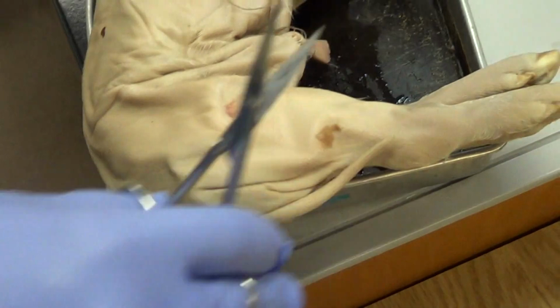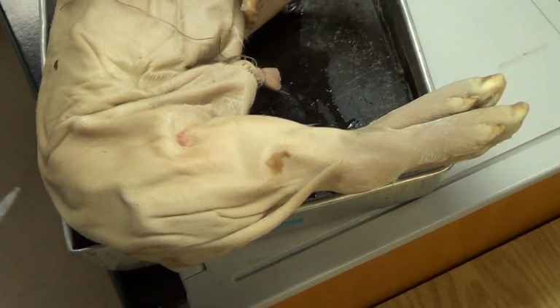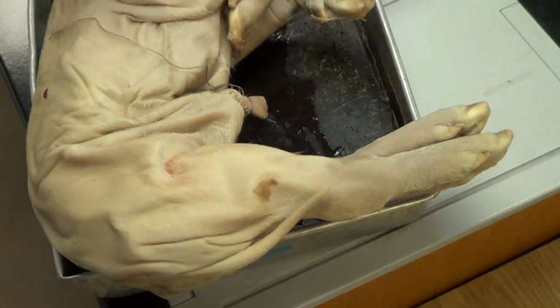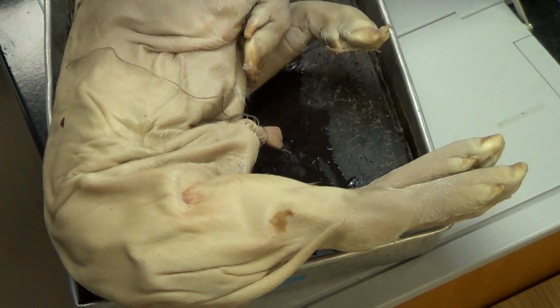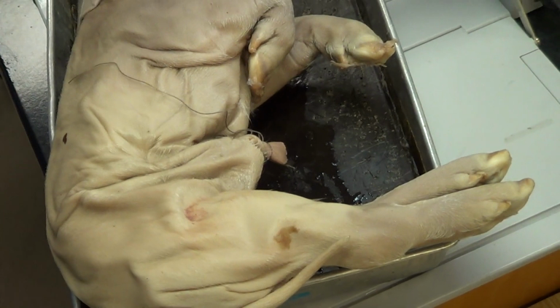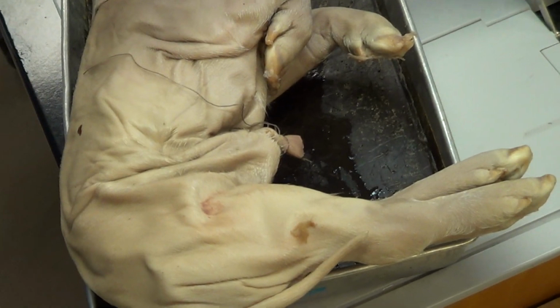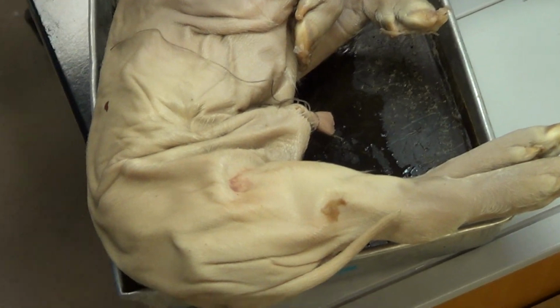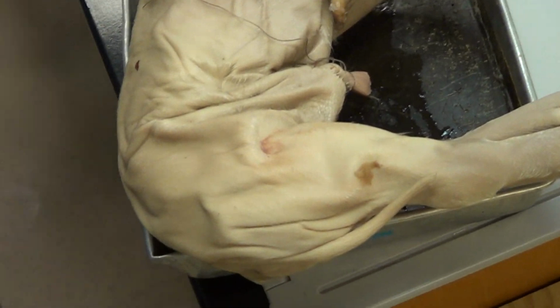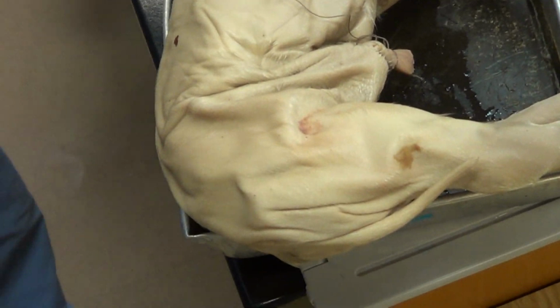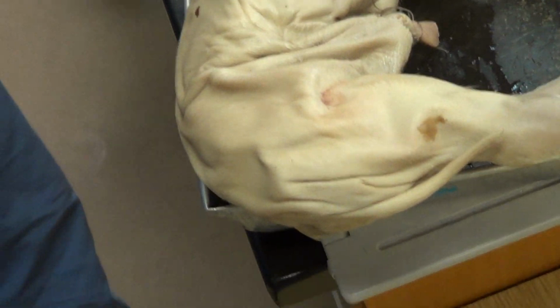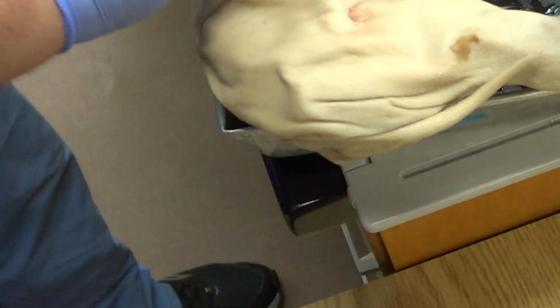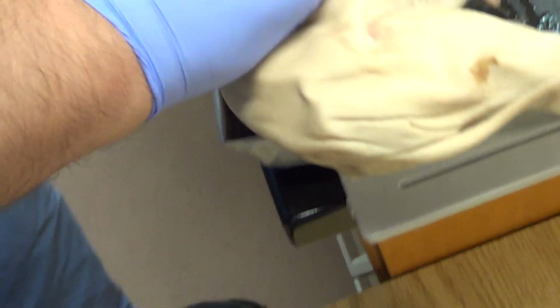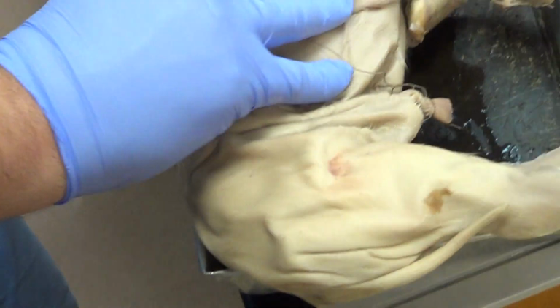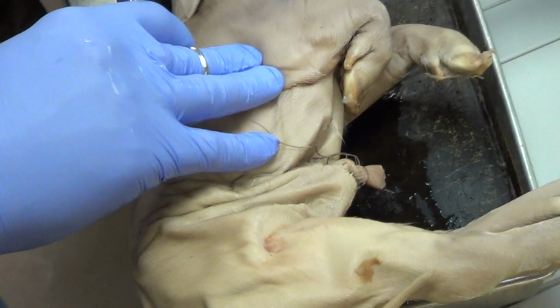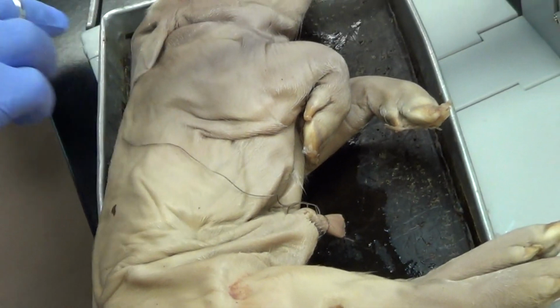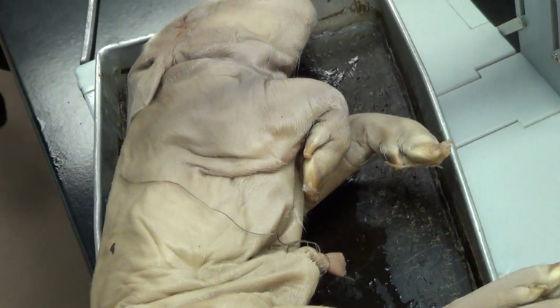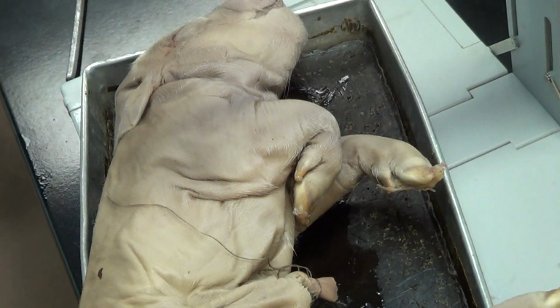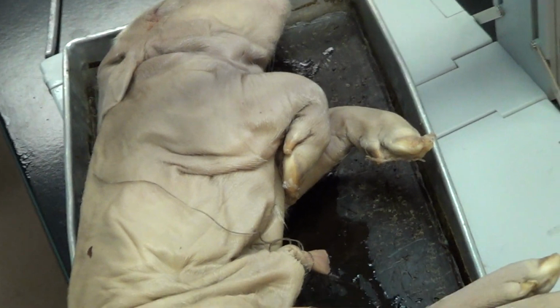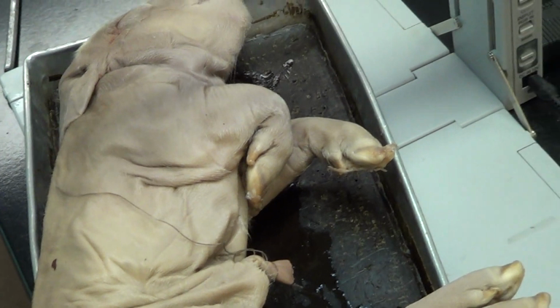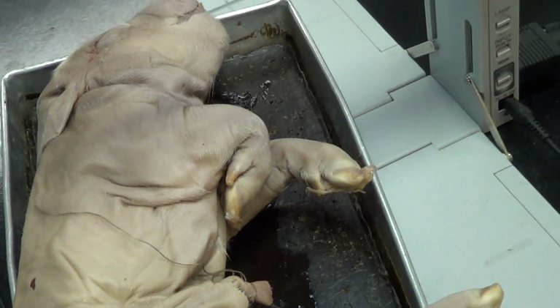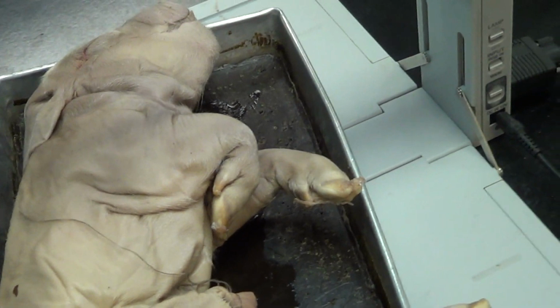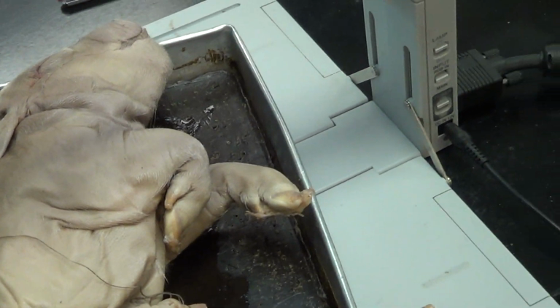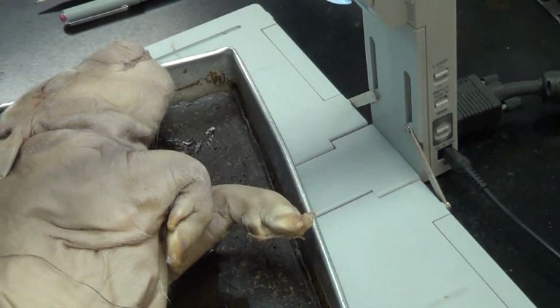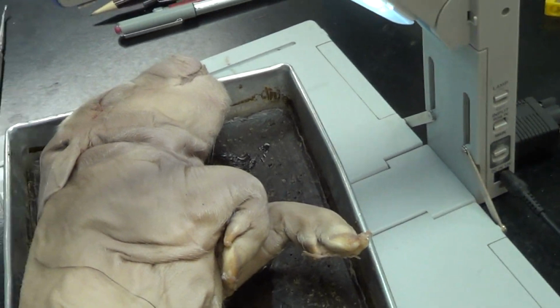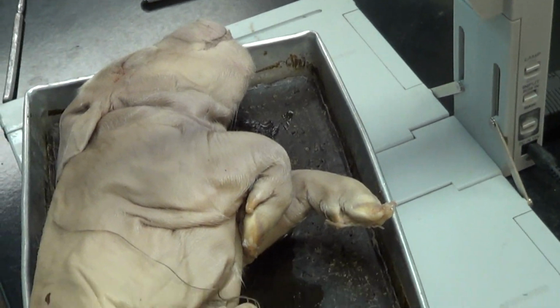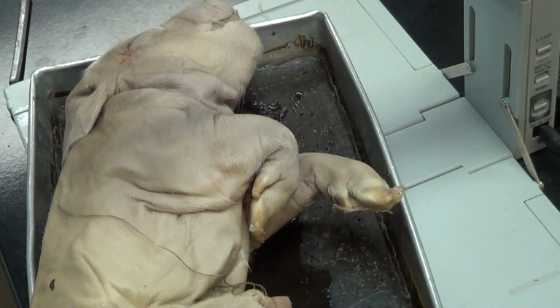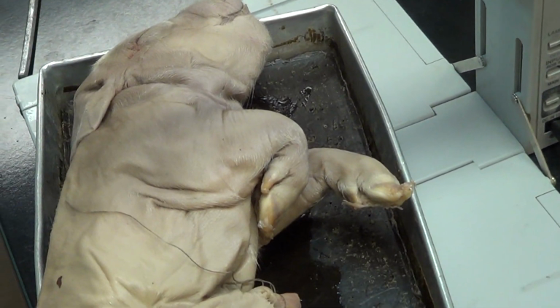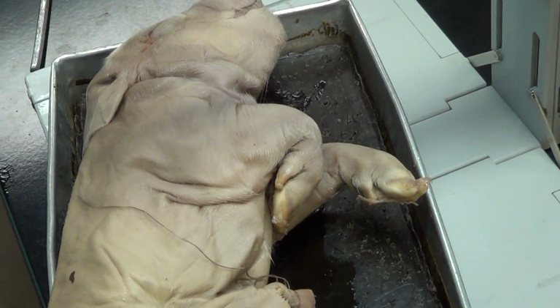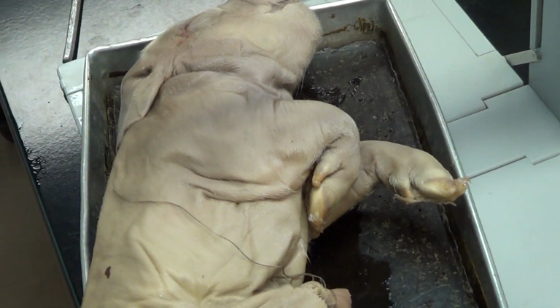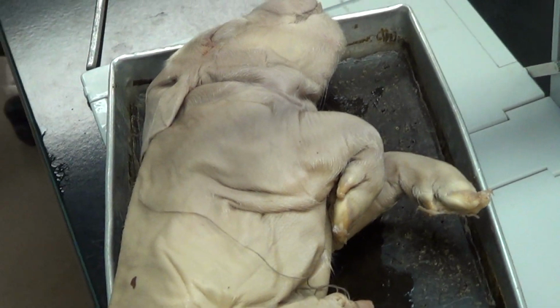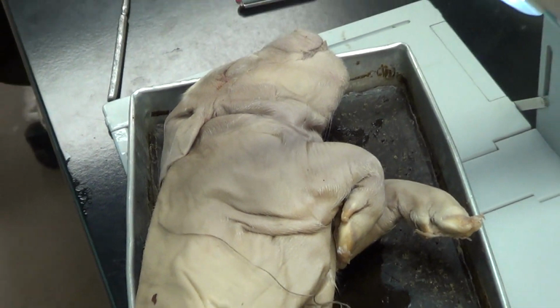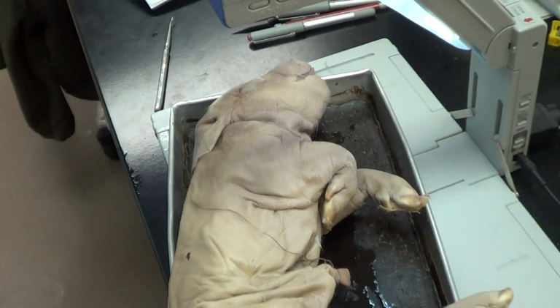It just splattered on my leg — all over my new shoes. Oh well.